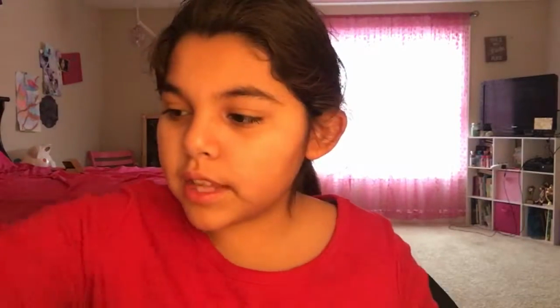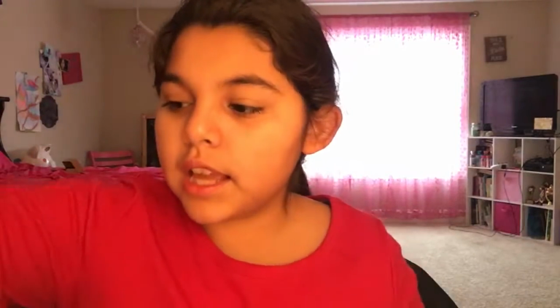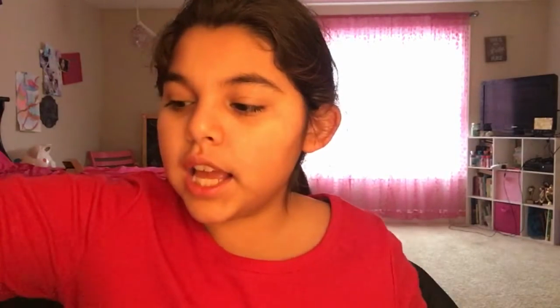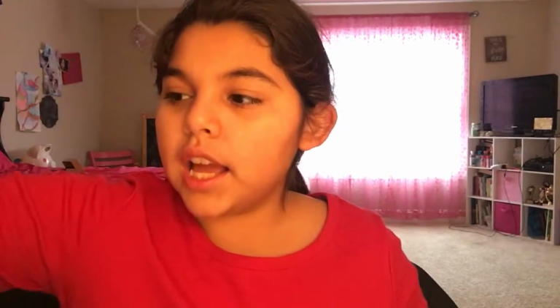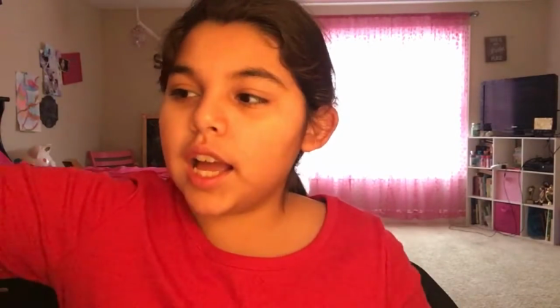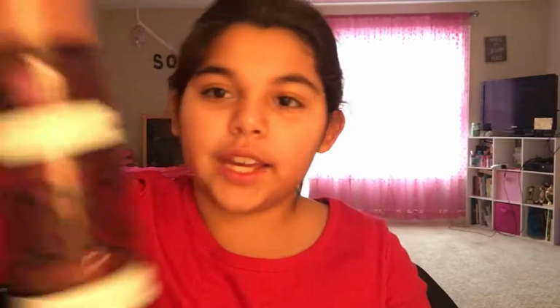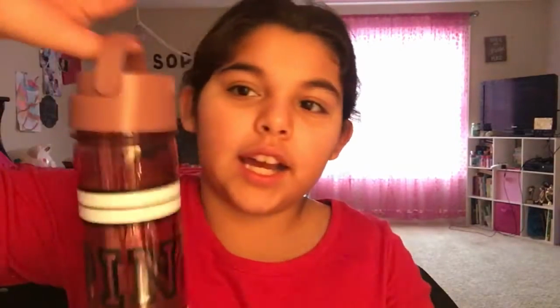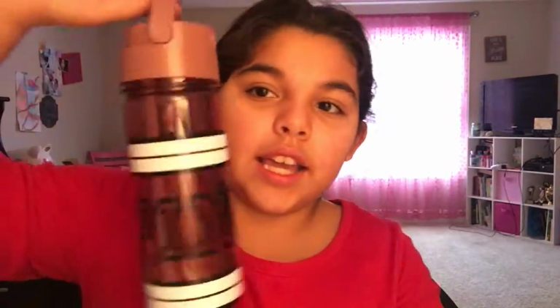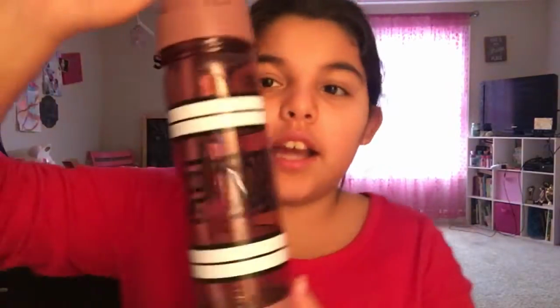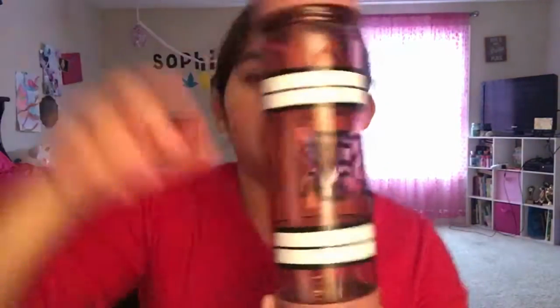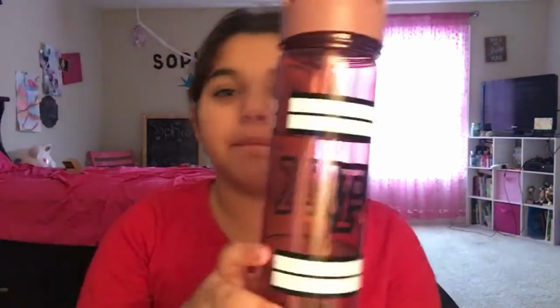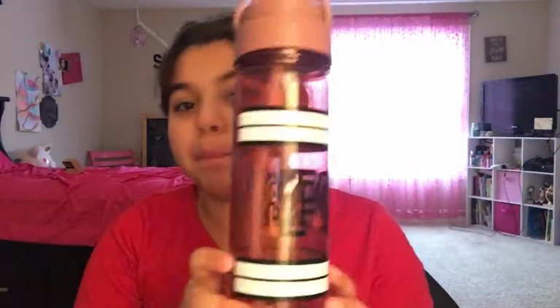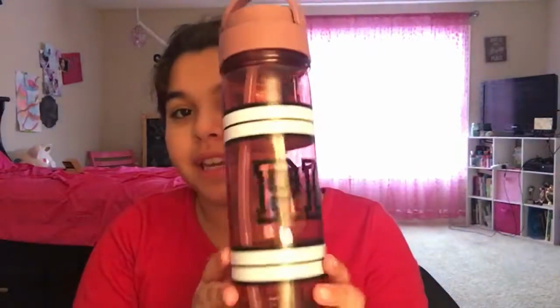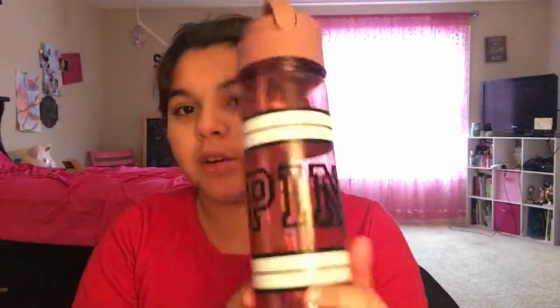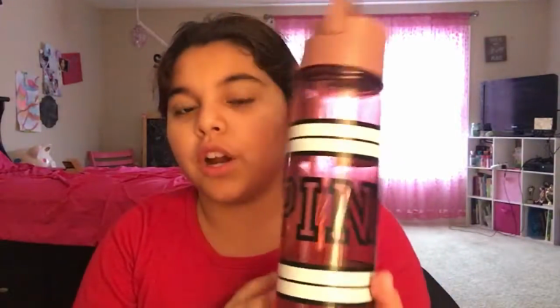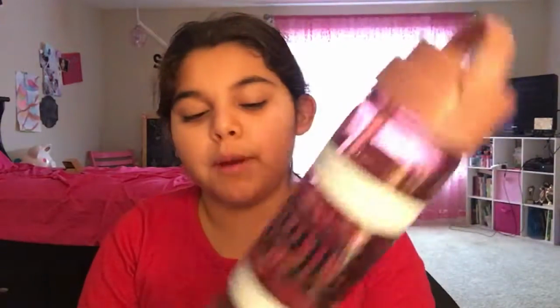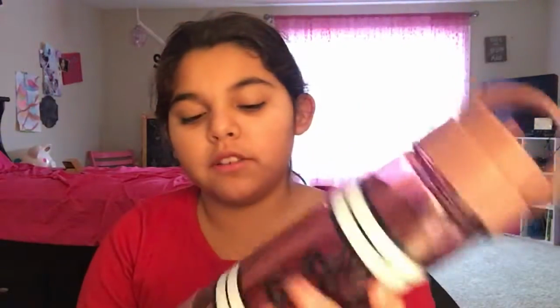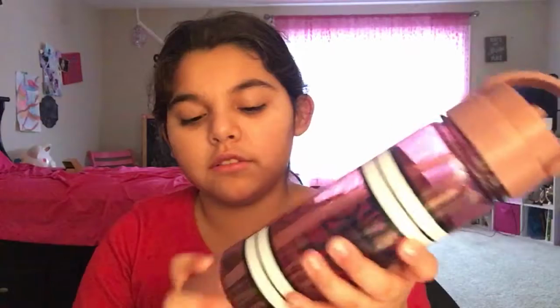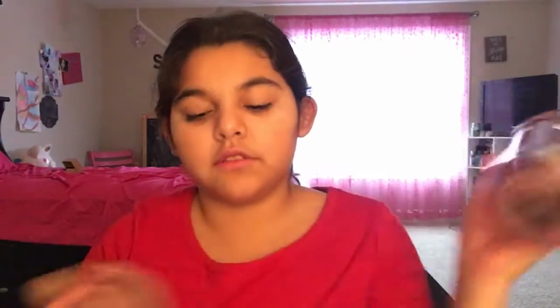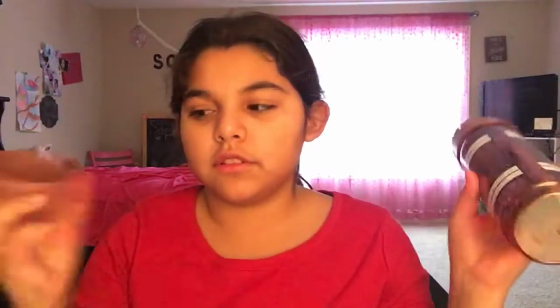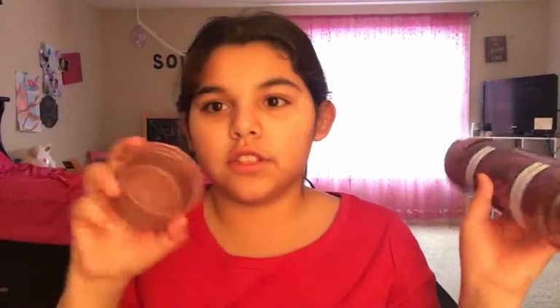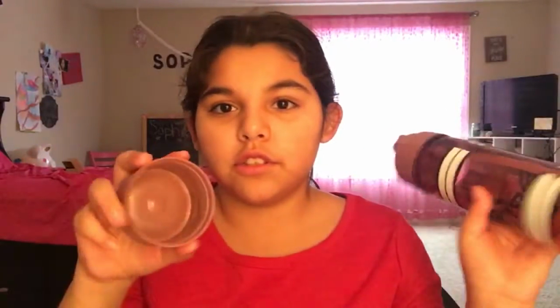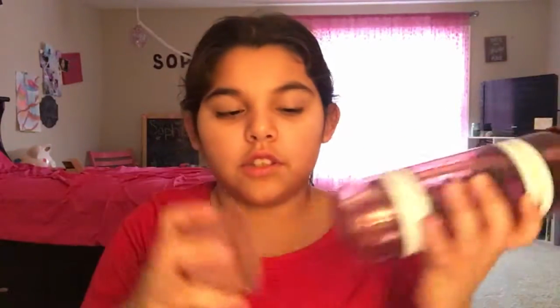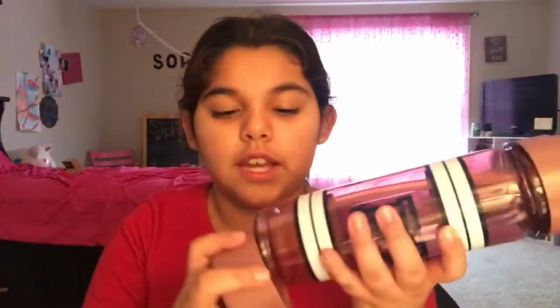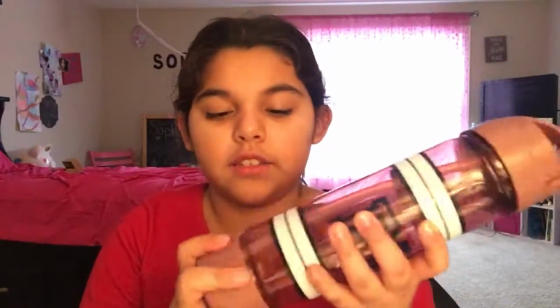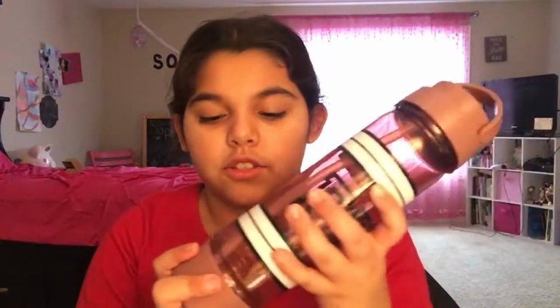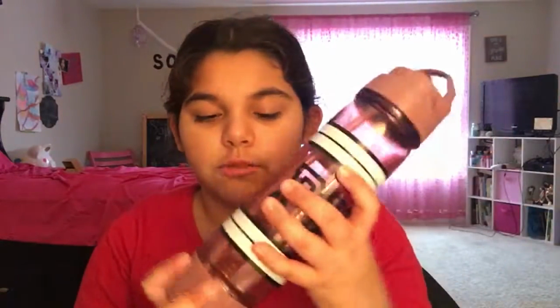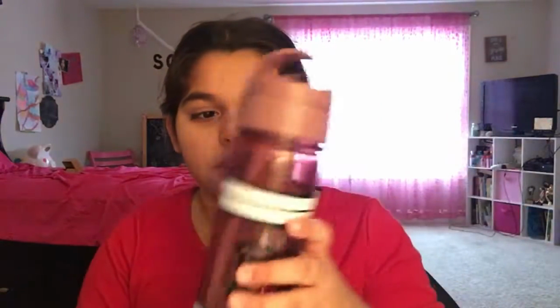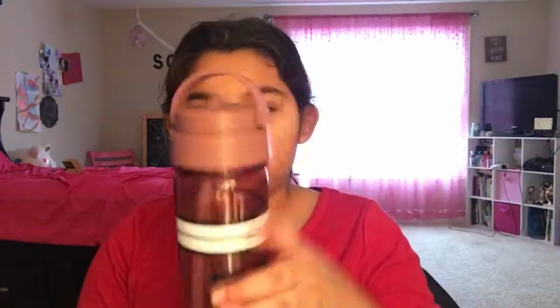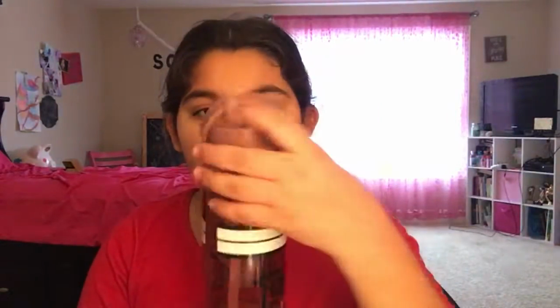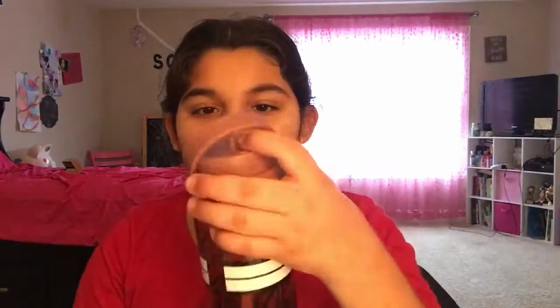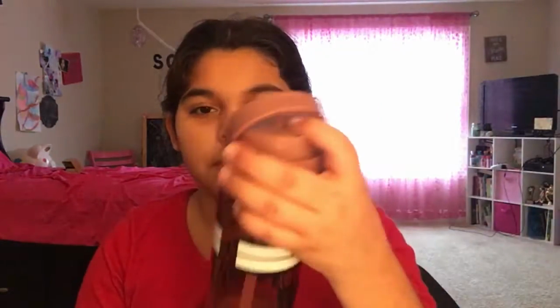Then I got a pink water bottle. This looks like a normal water bottle.